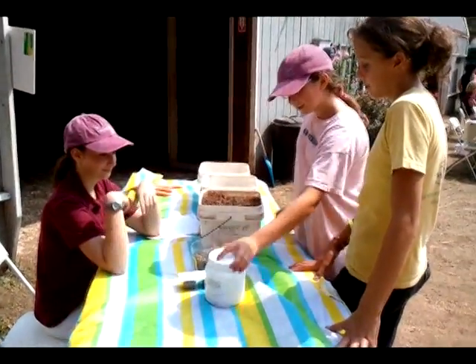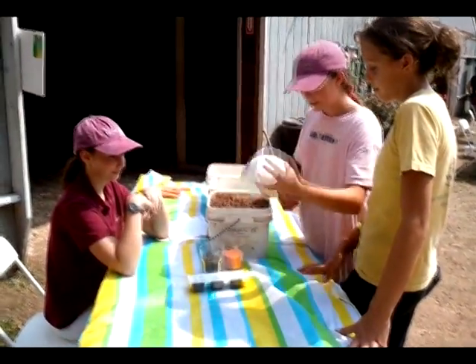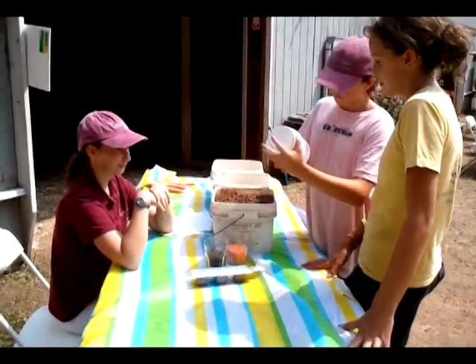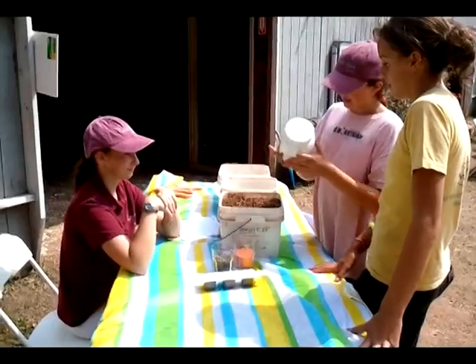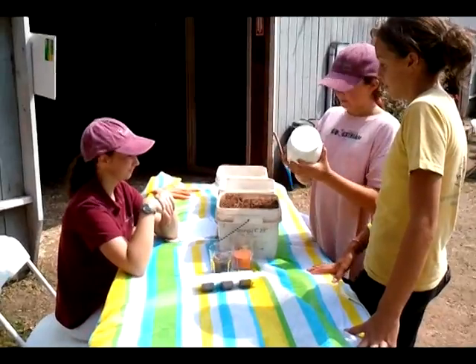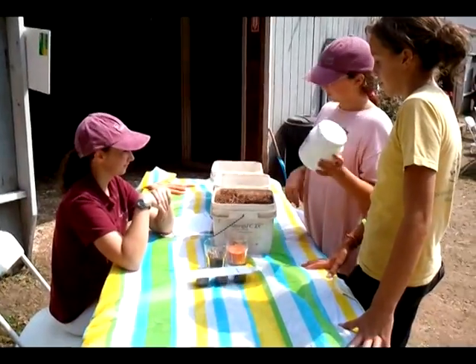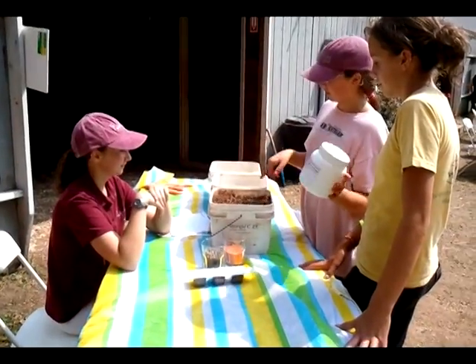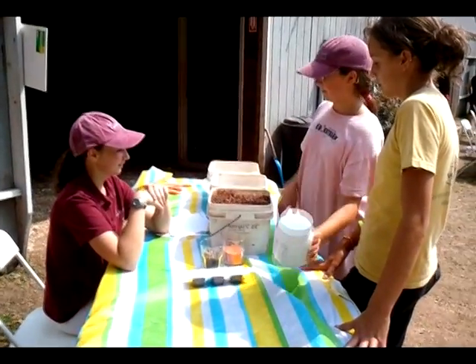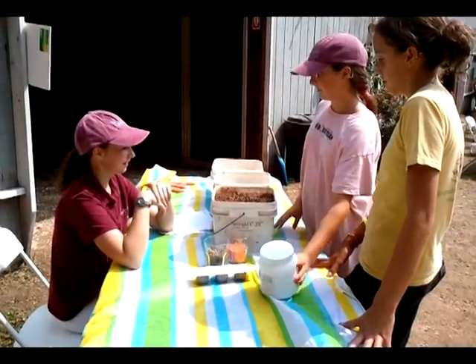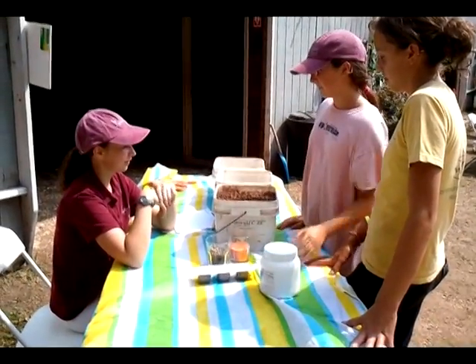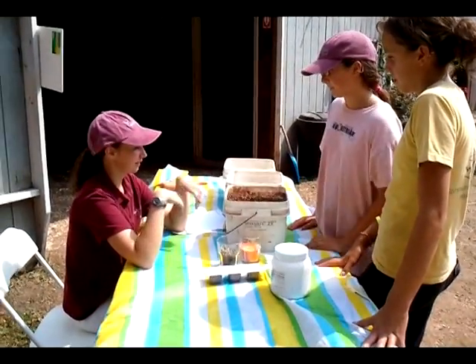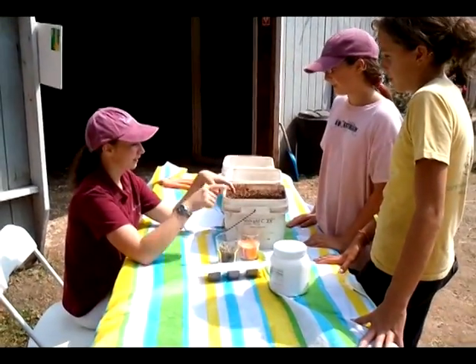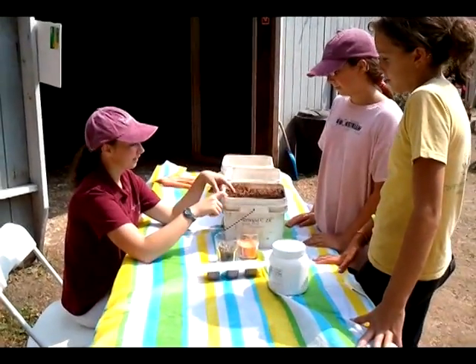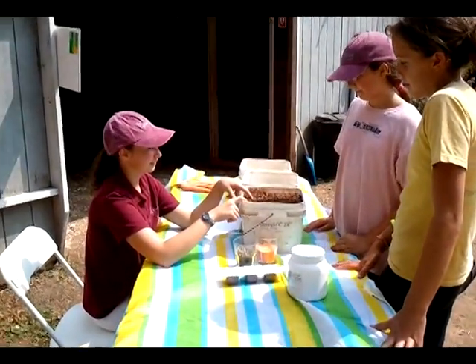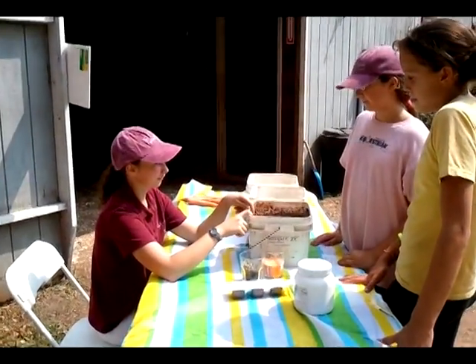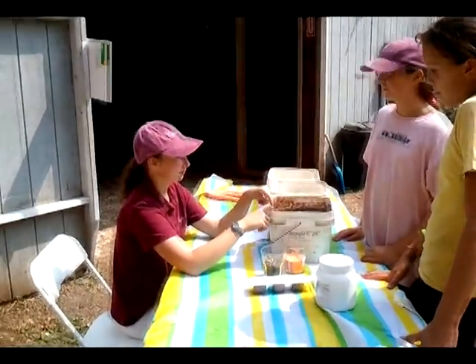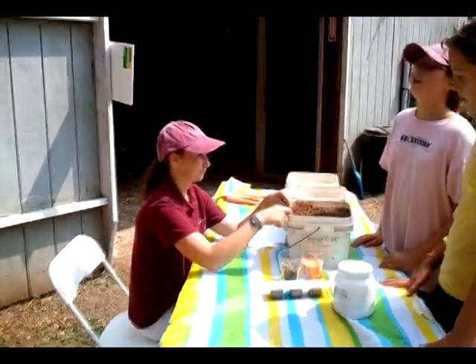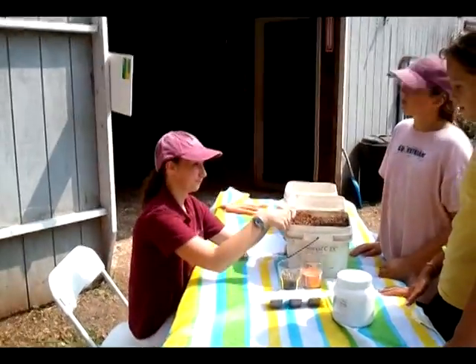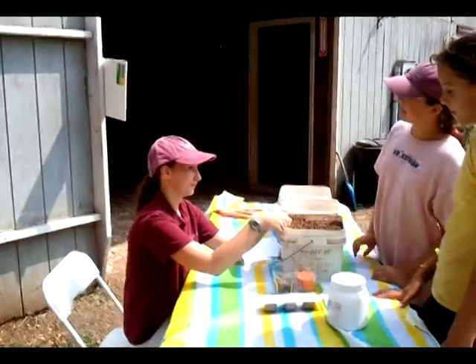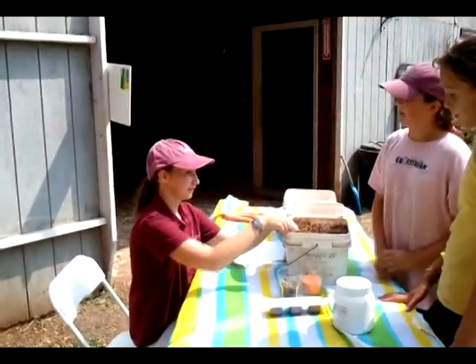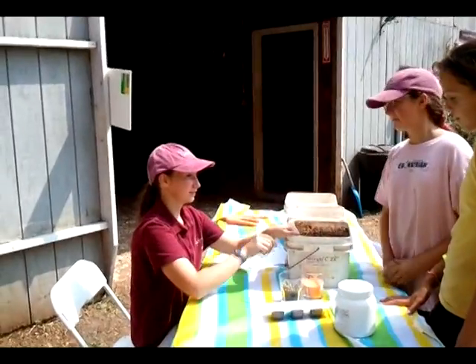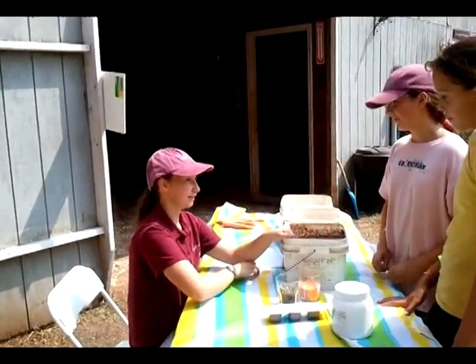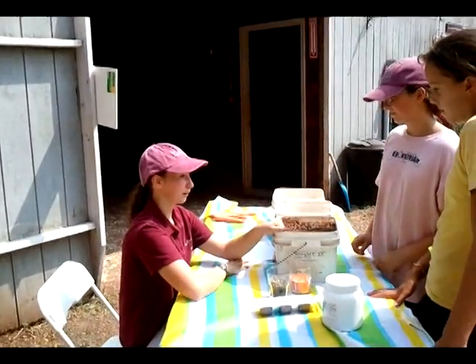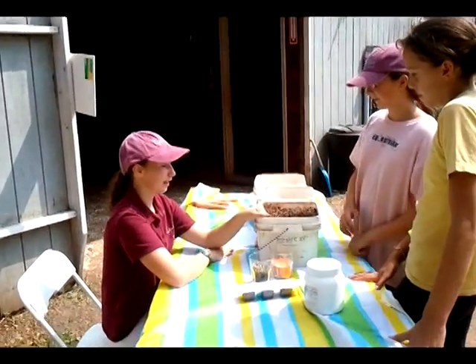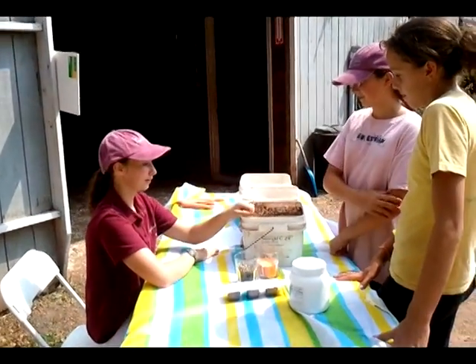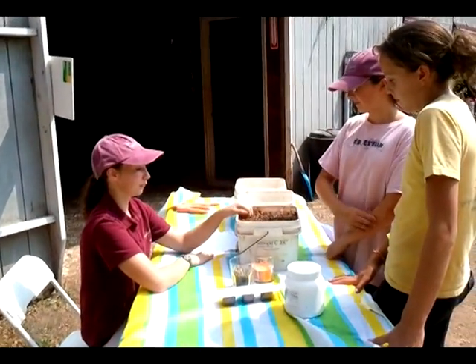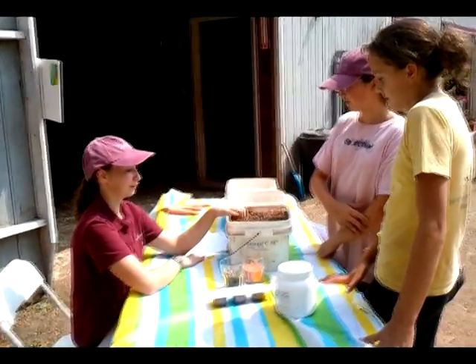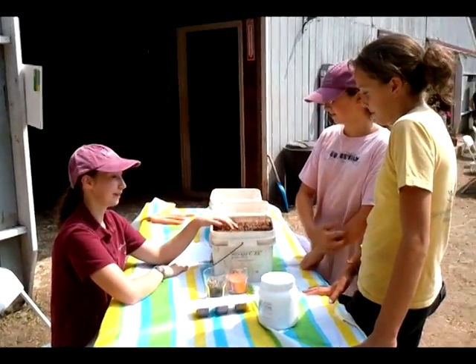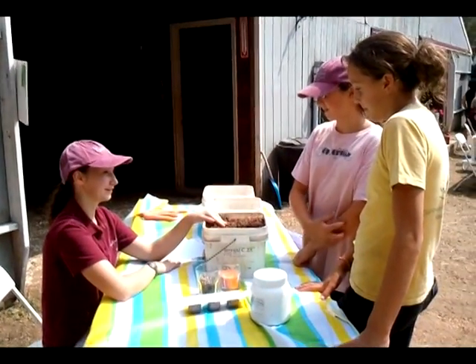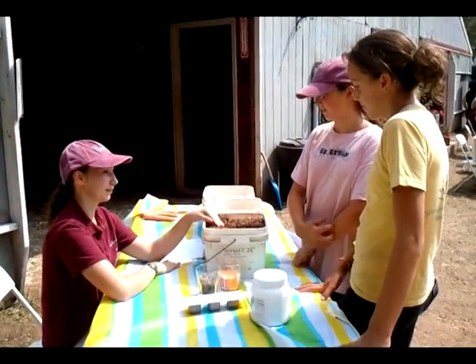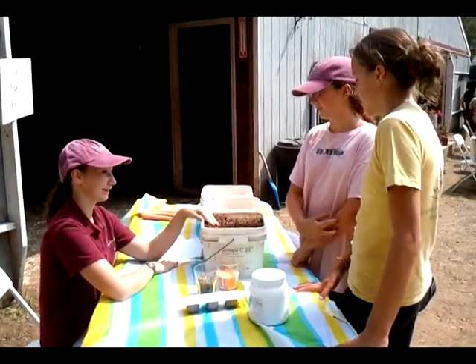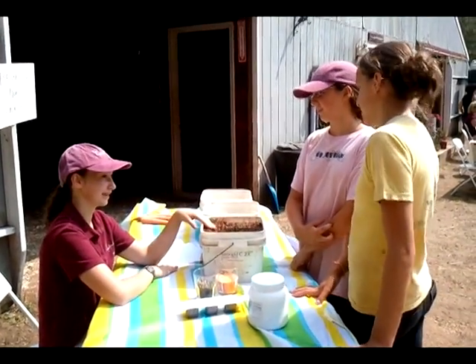So this stuff, do they eat it plain or with their grain? They eat it with their grain. You put it in their grain and then you get it wet. Why do you have to get it wet? If you don't get it wet, it will expand in their stomach and they can get sick.